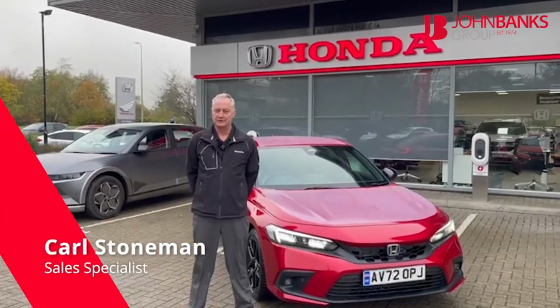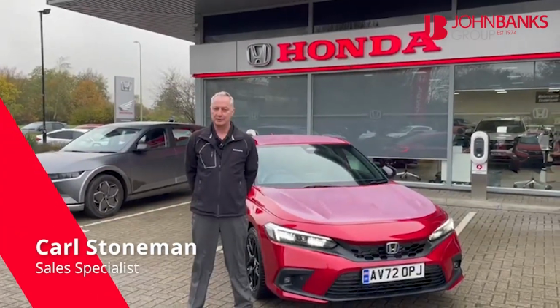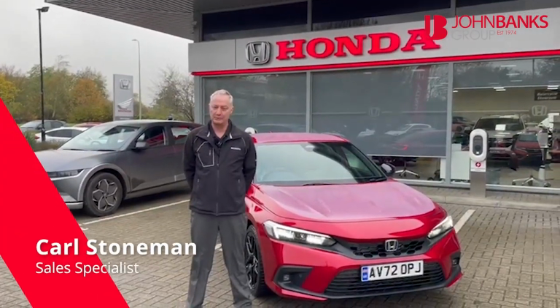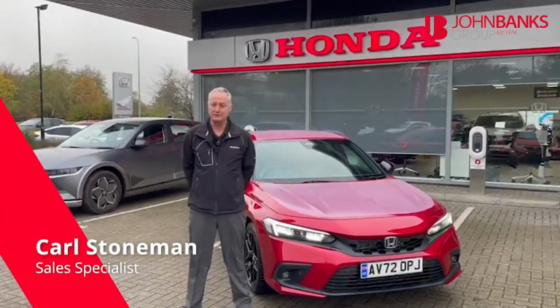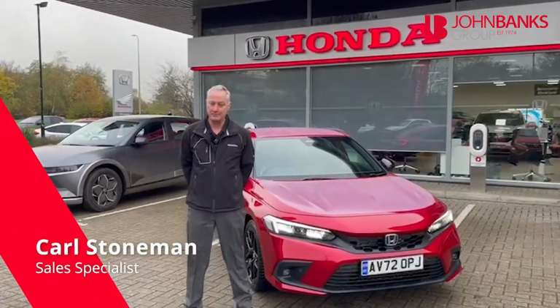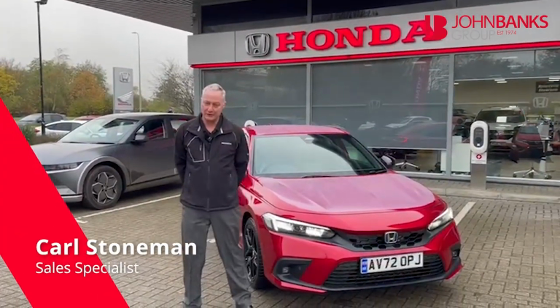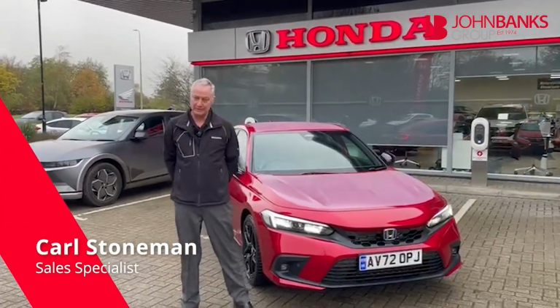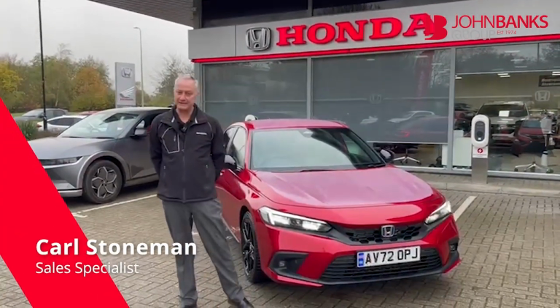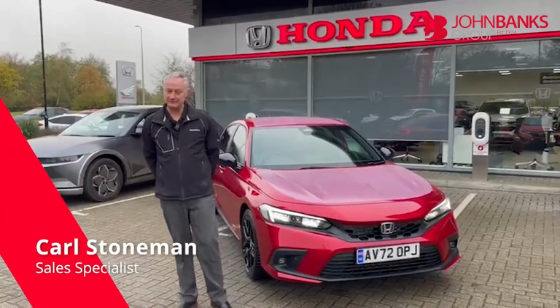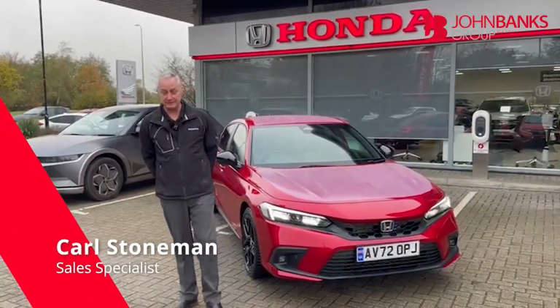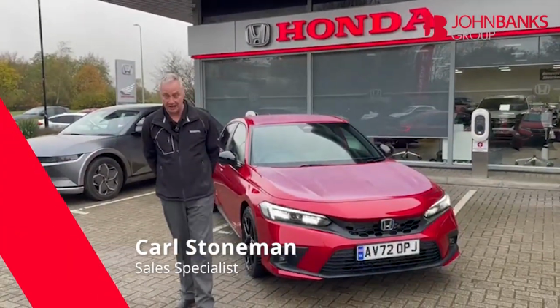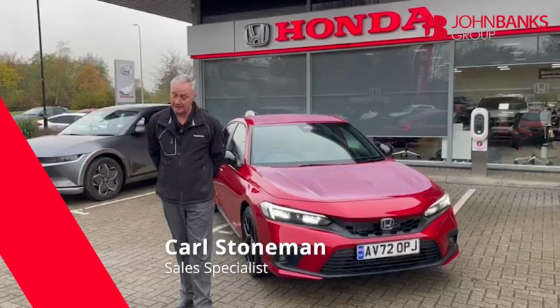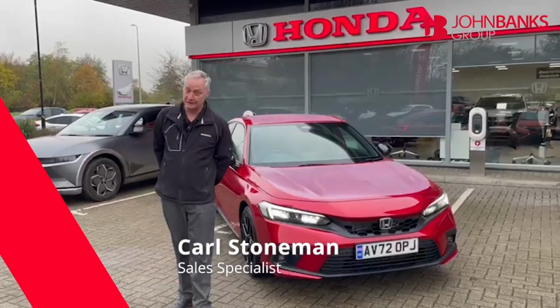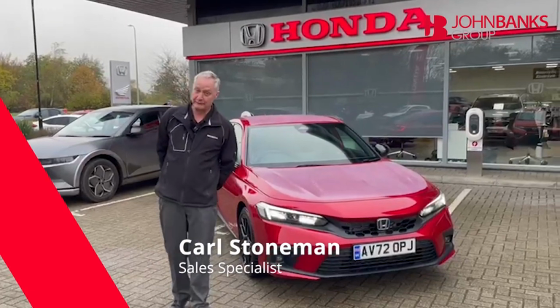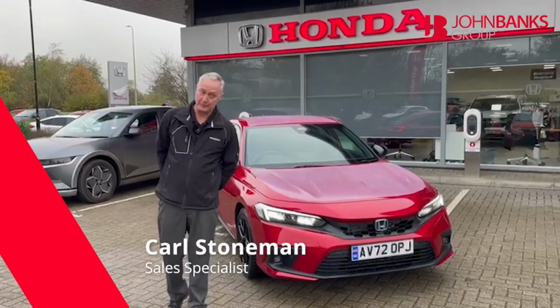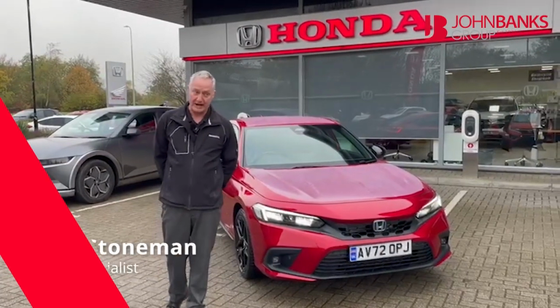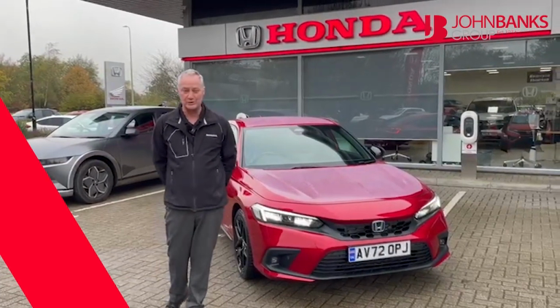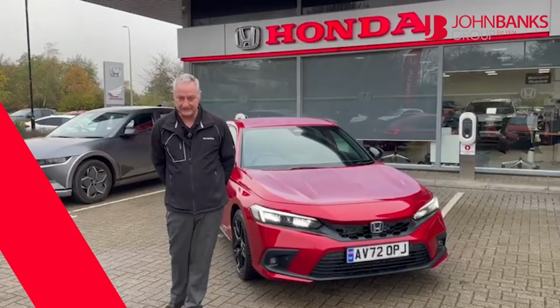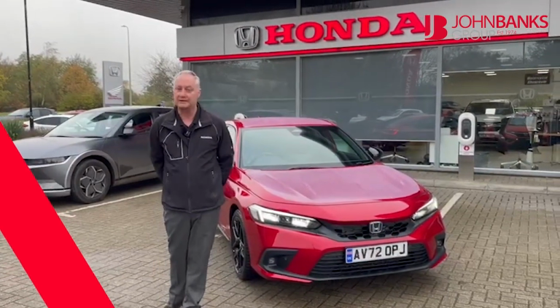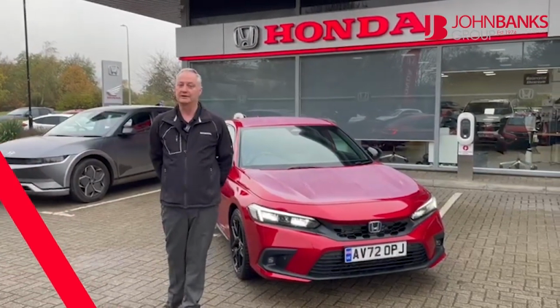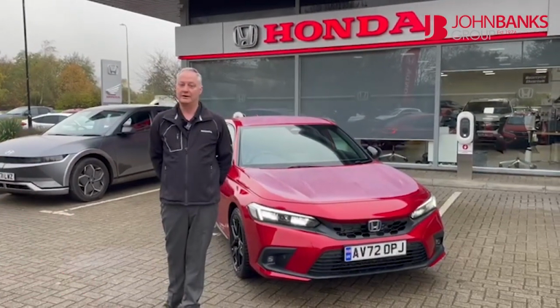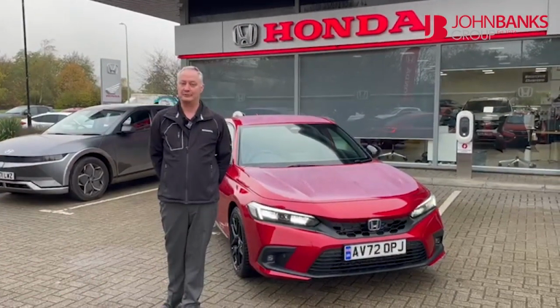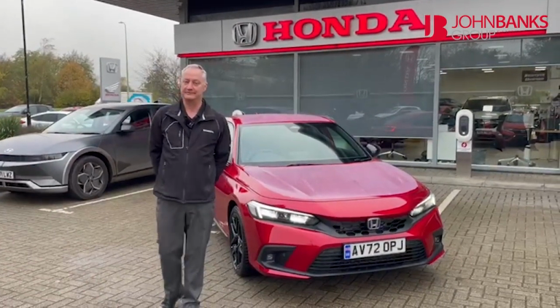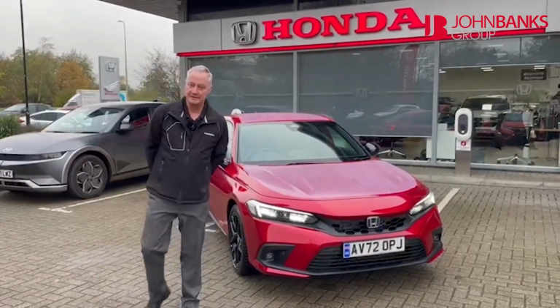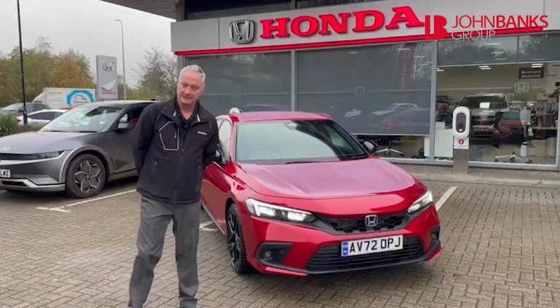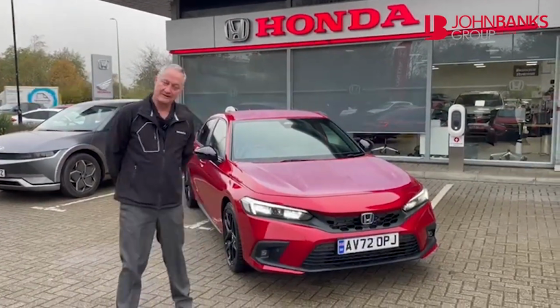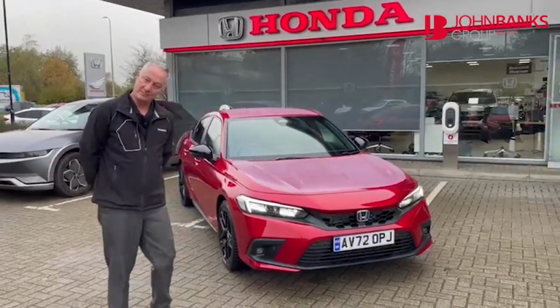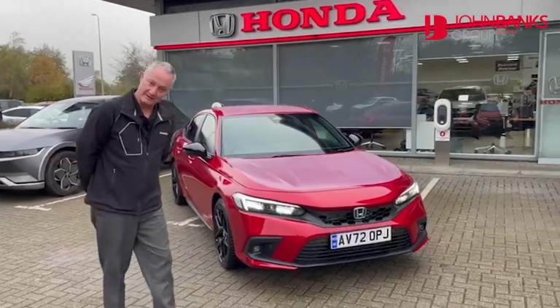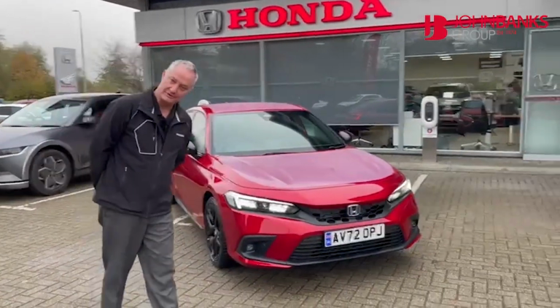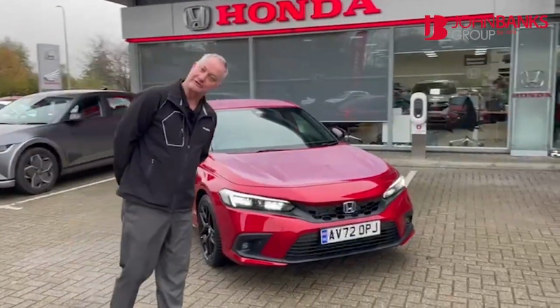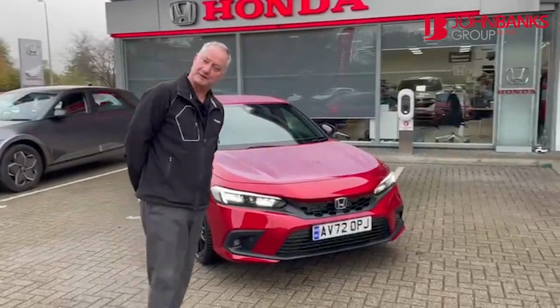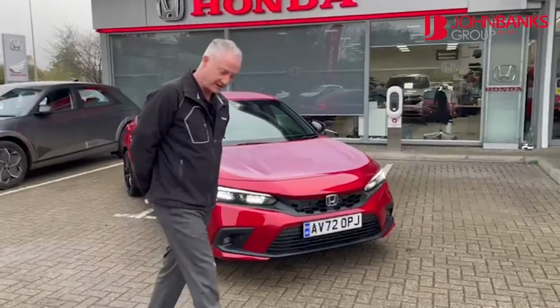Good morning and welcome to John Banks Honda Basin Edmunds. My name is Carl and I'm going to go through the brand new Civic Hybrid. If you follow me around I'll show you the specification.